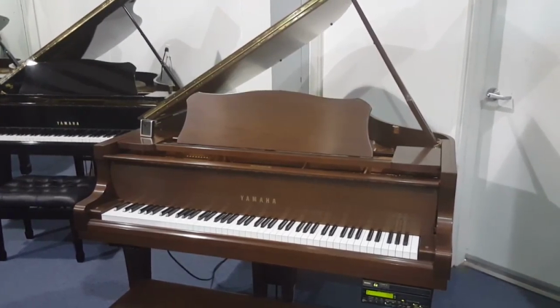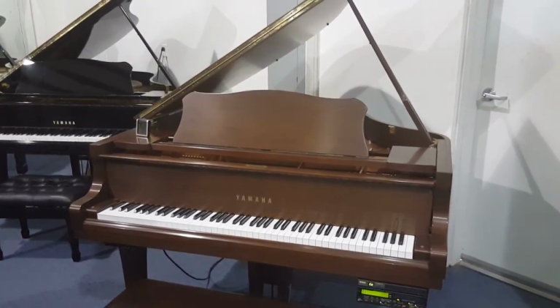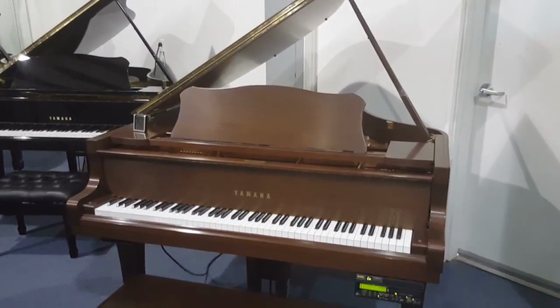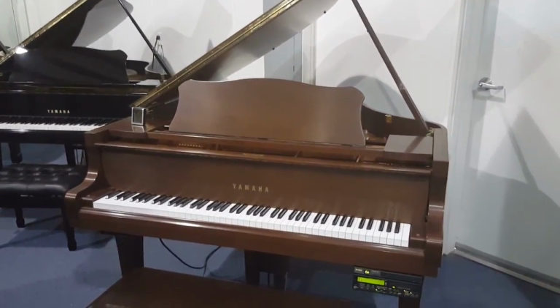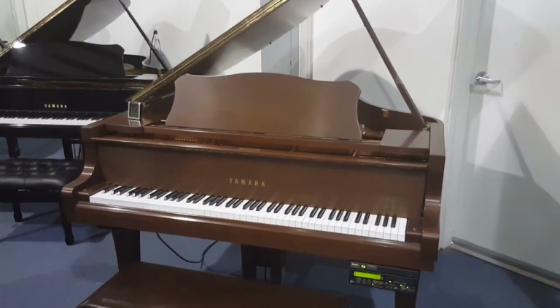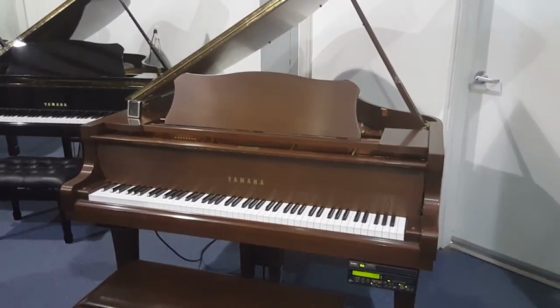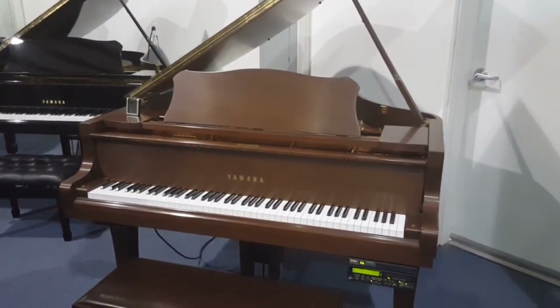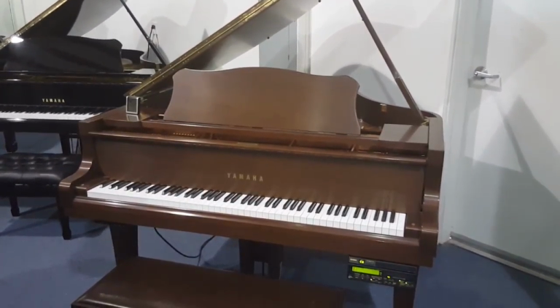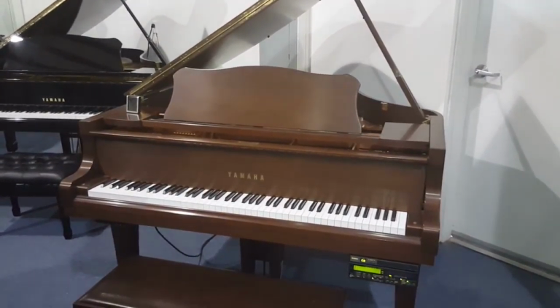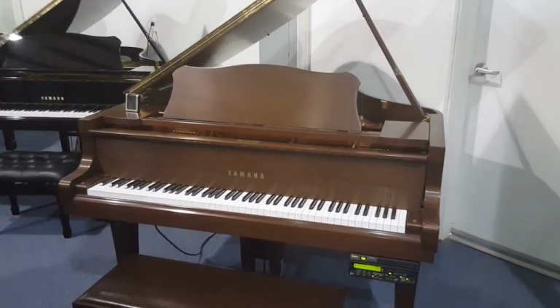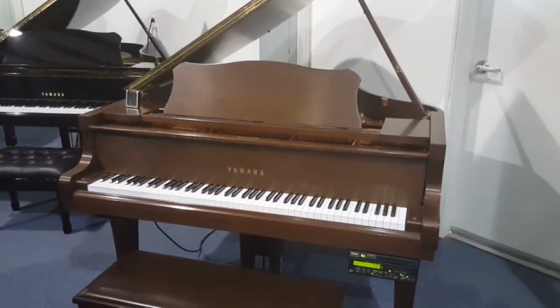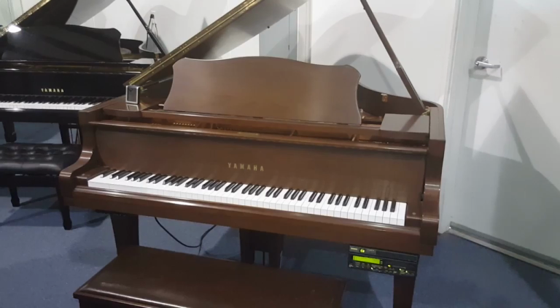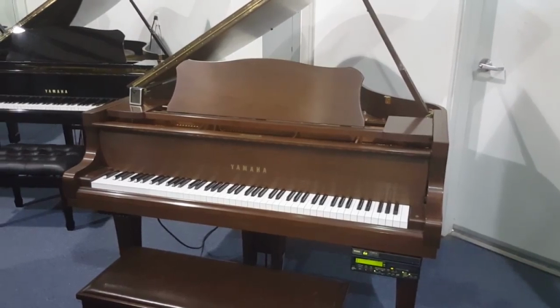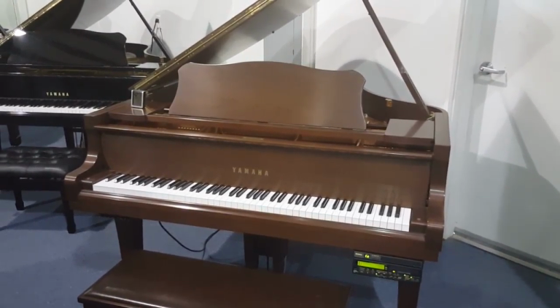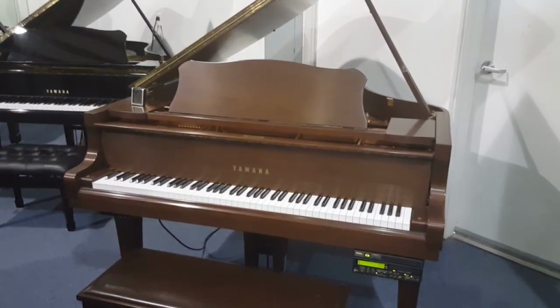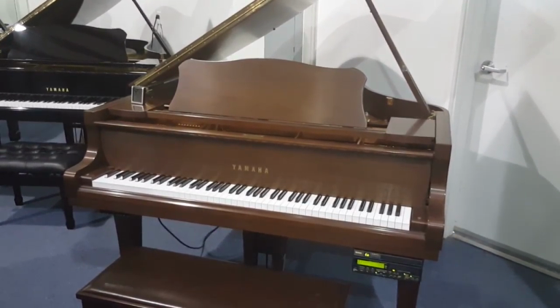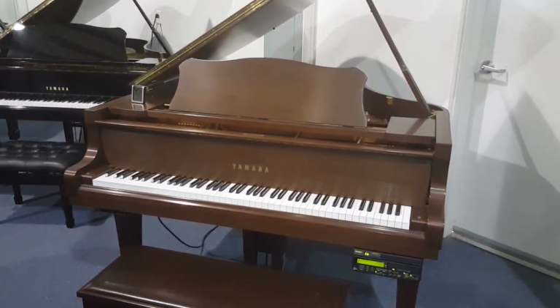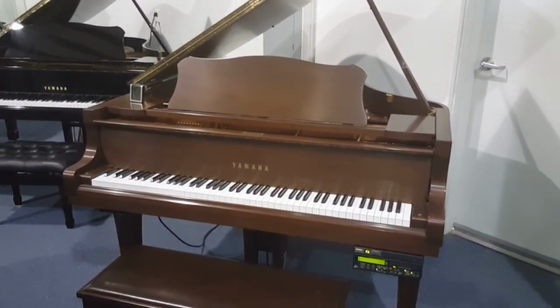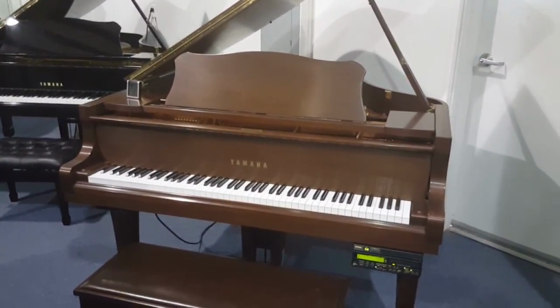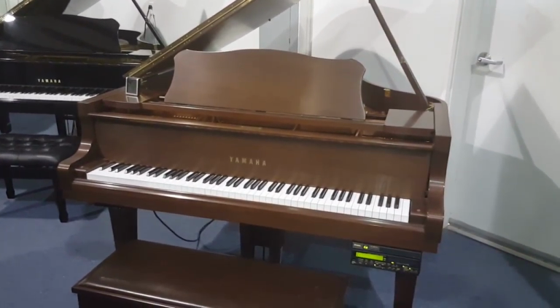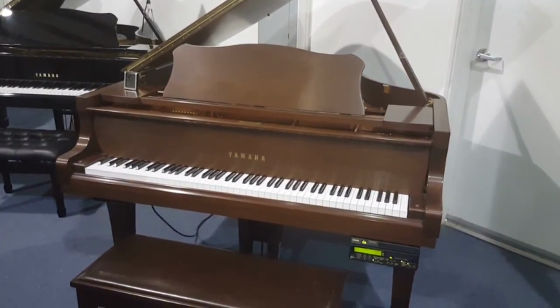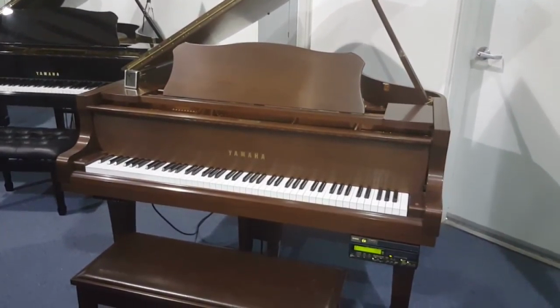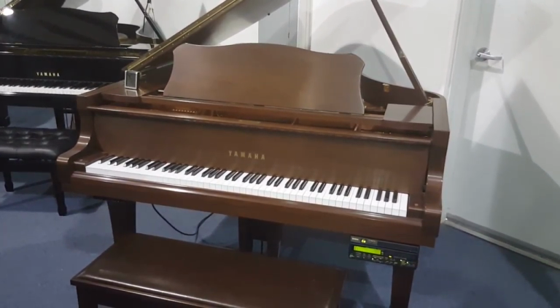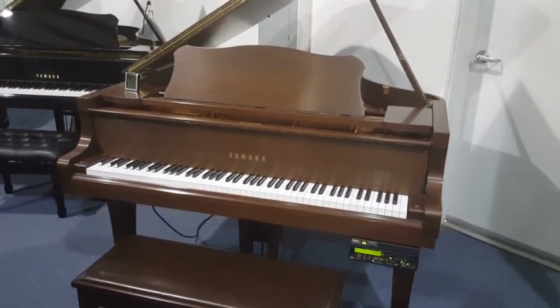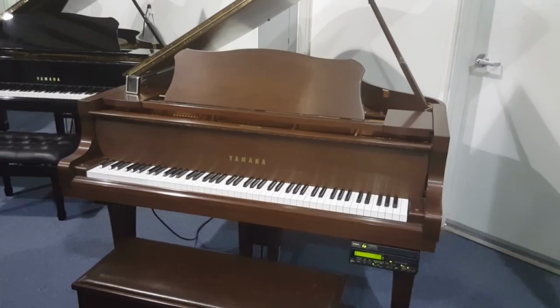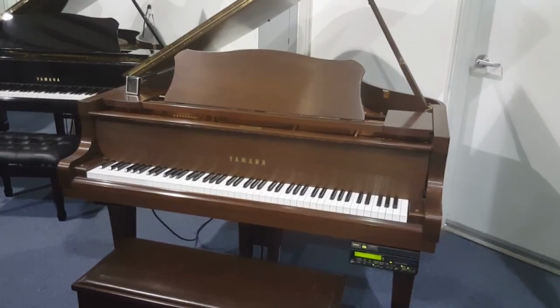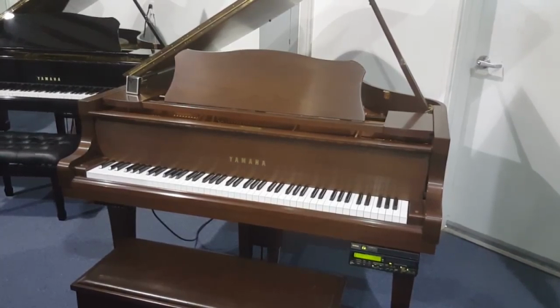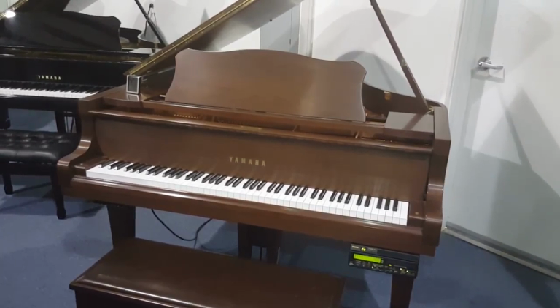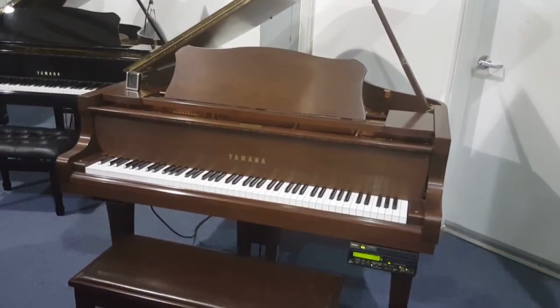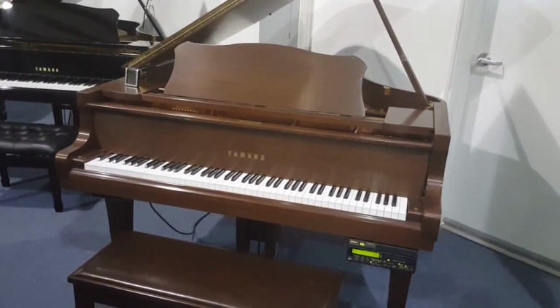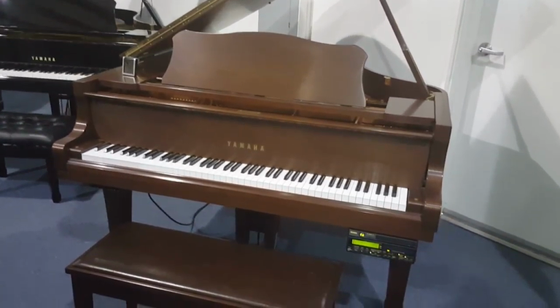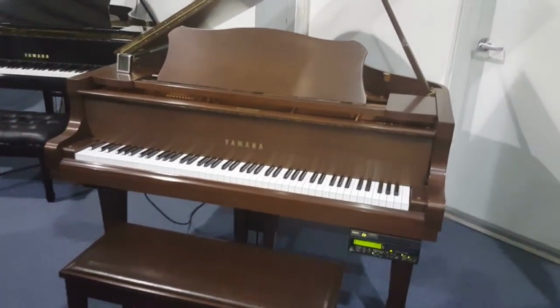Hi, I'm Randy Sheets. I'm doing a video inspection of a Yamaha DC-1 Disklavier Mark III. It does have silent choice, which is where you can turn the piano off and play through headphones. So it has a record strip as well as a tone generator.